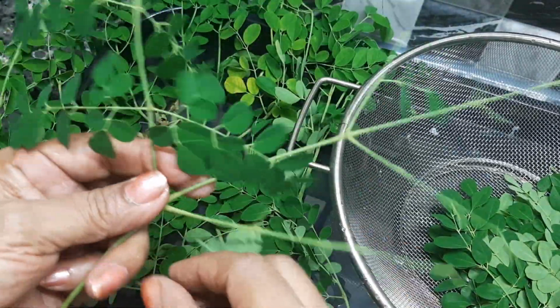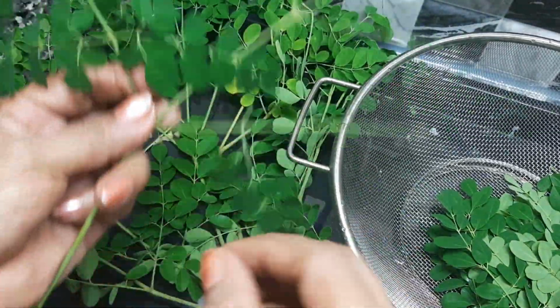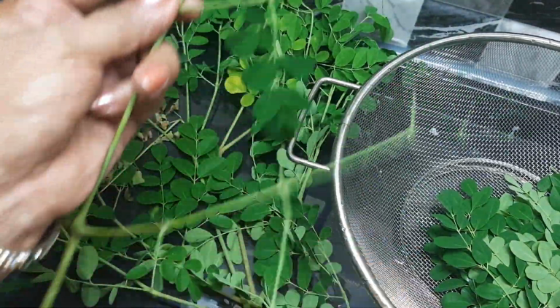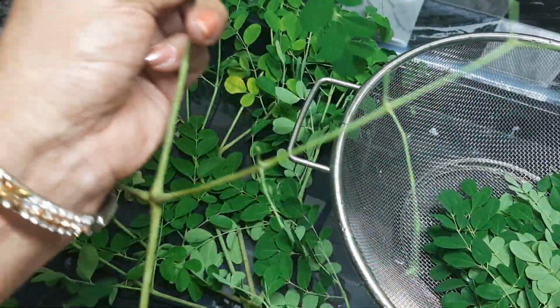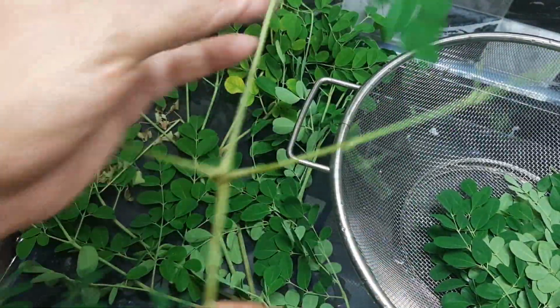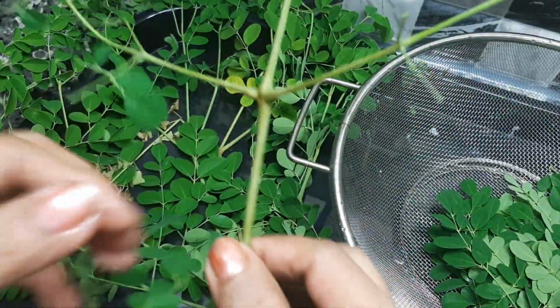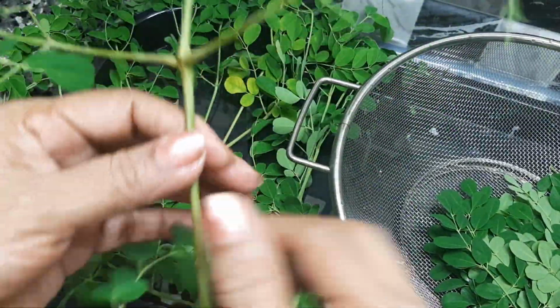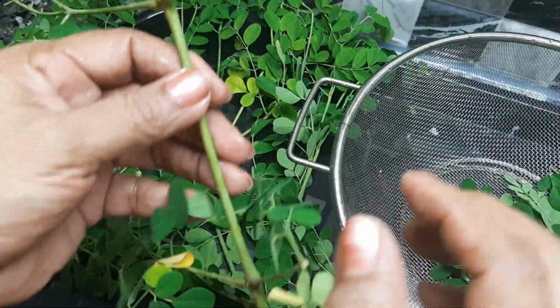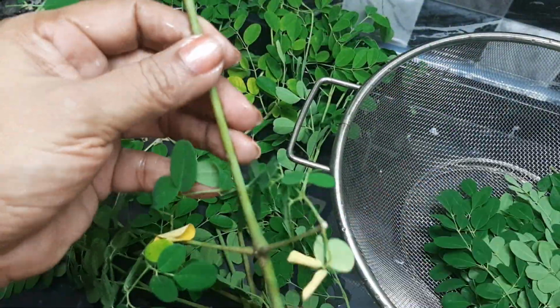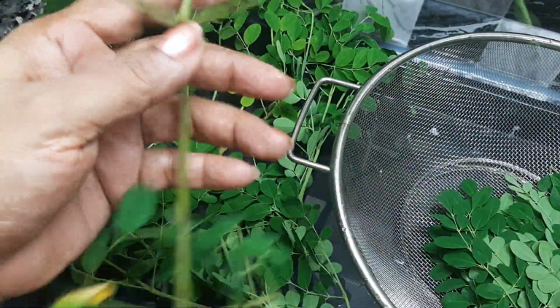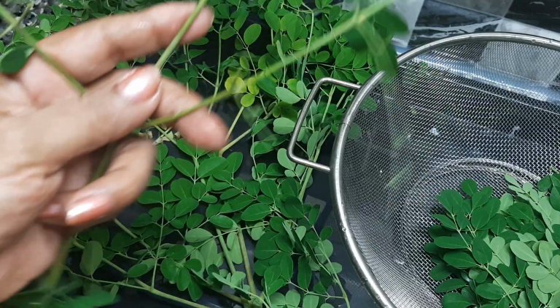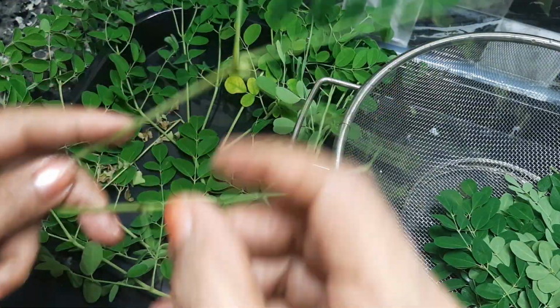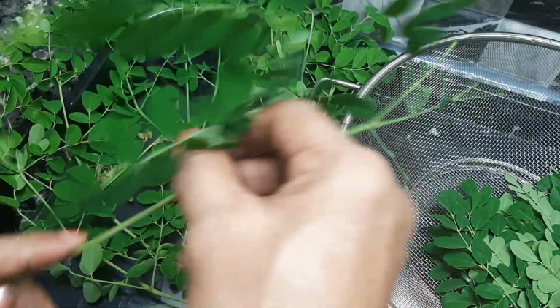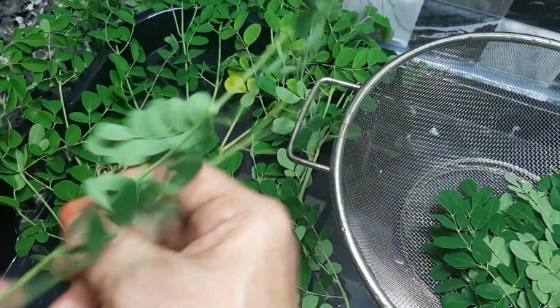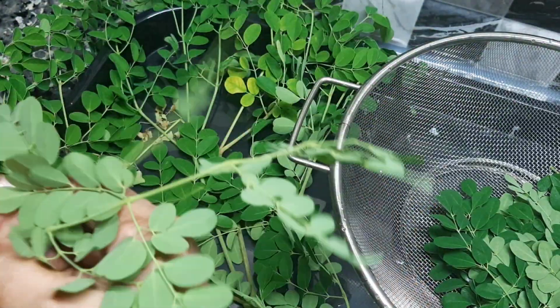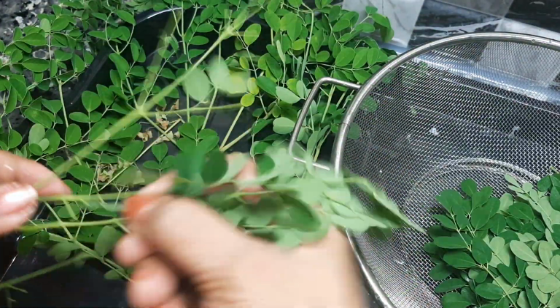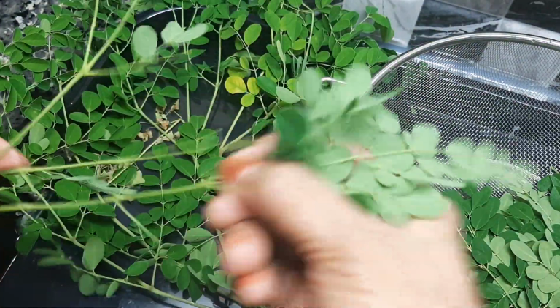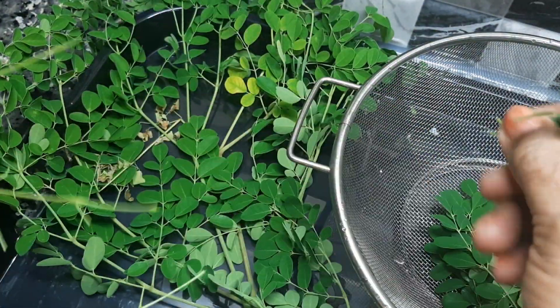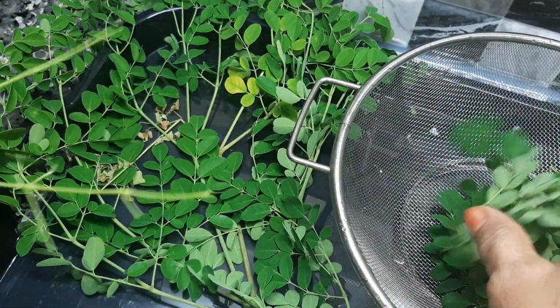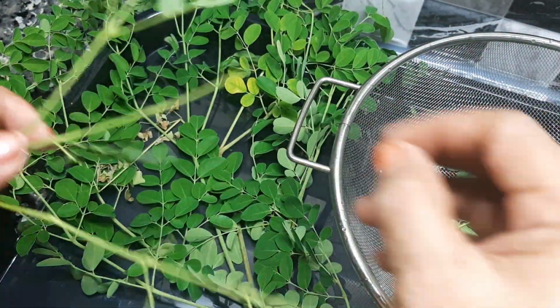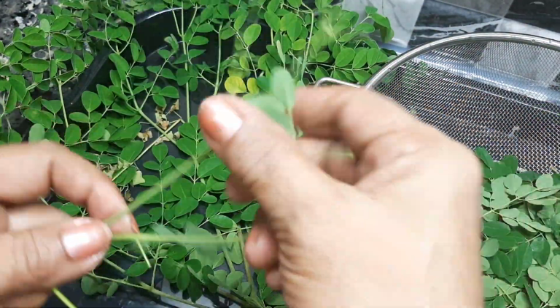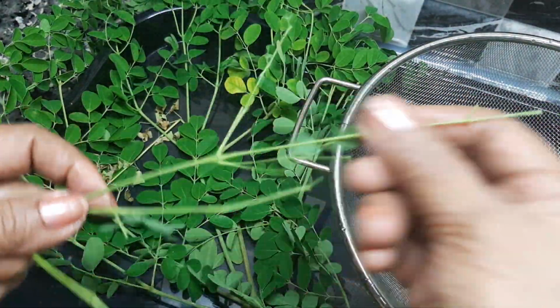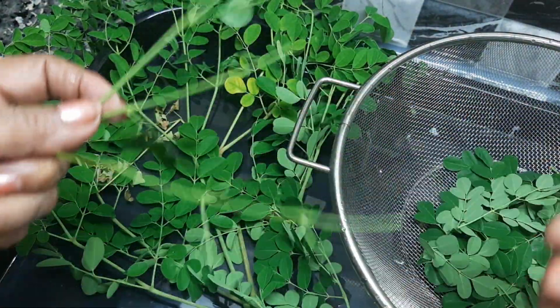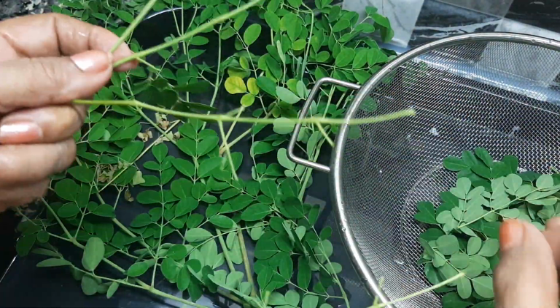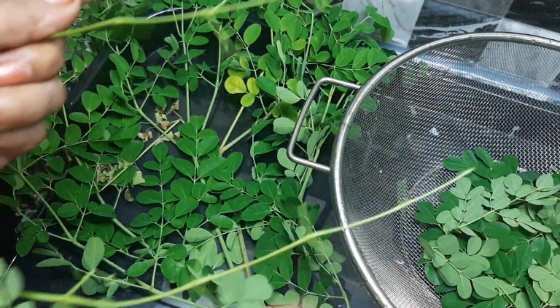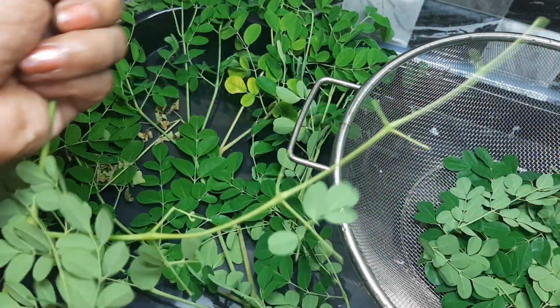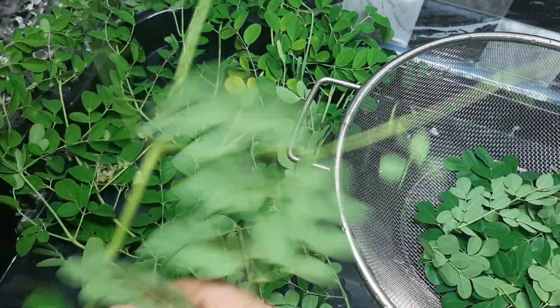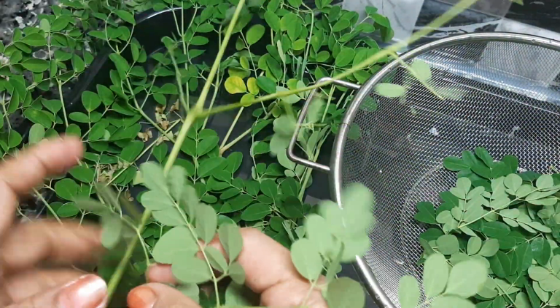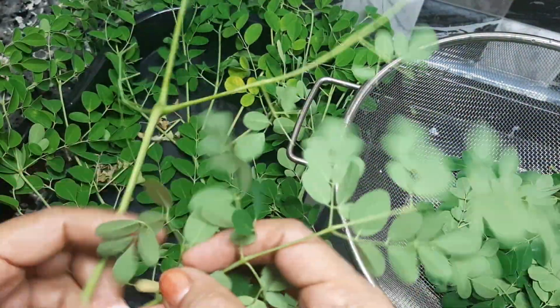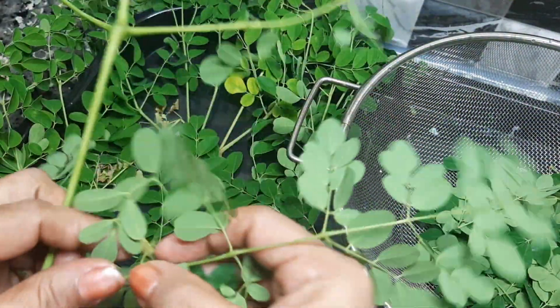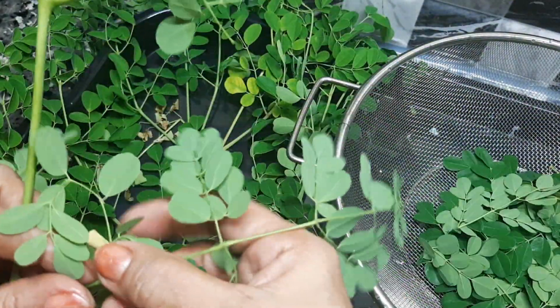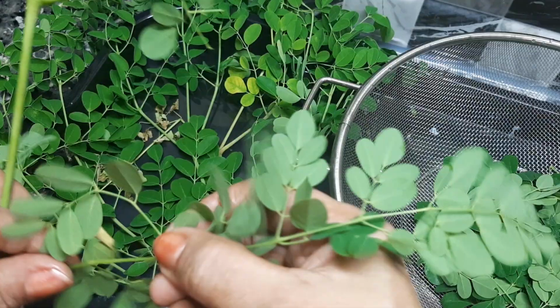I will take a glass of oil and use the juice.